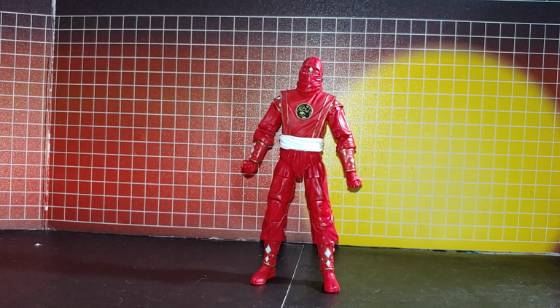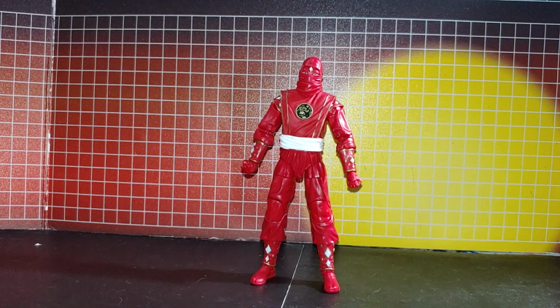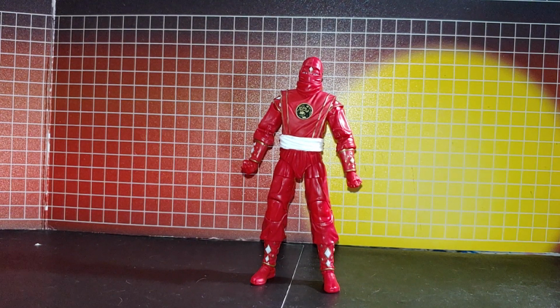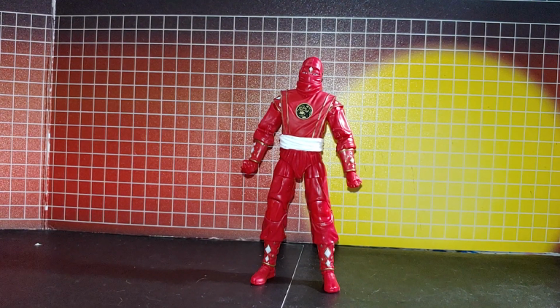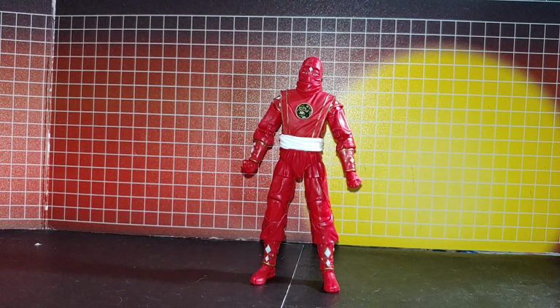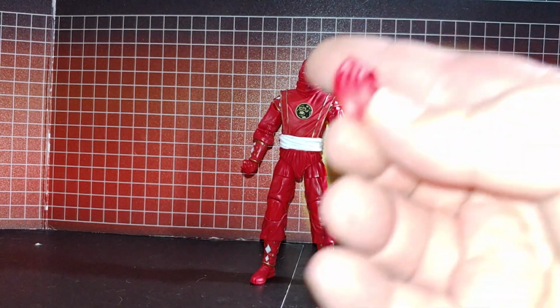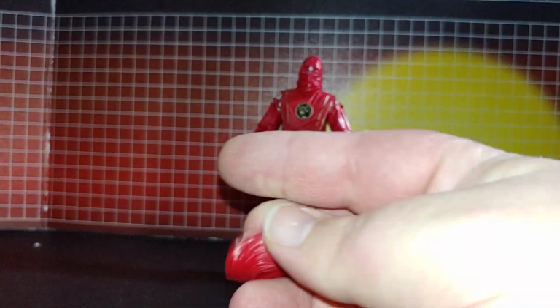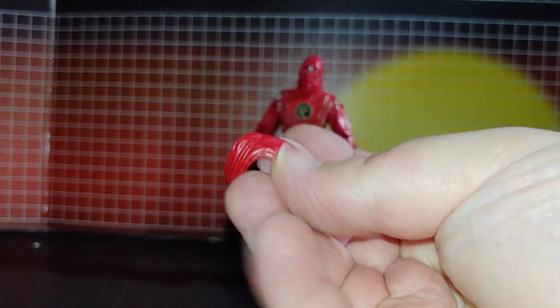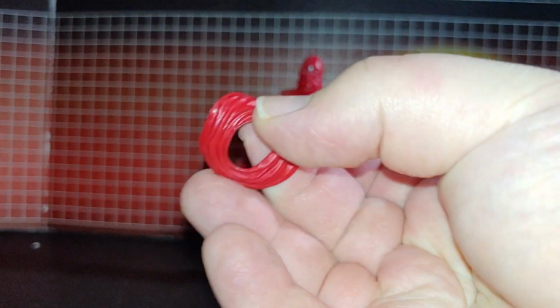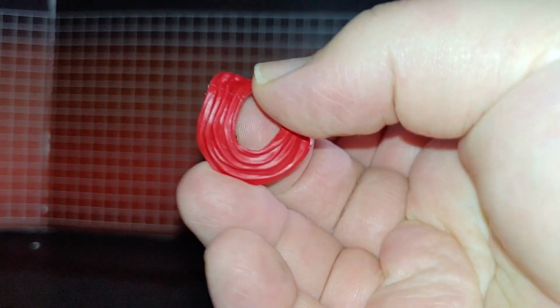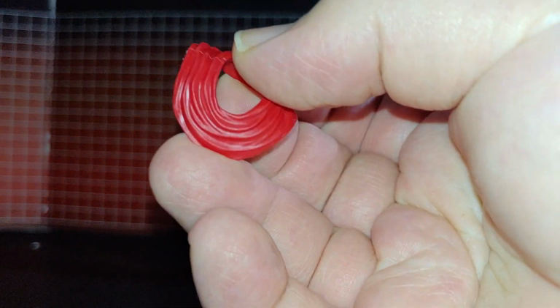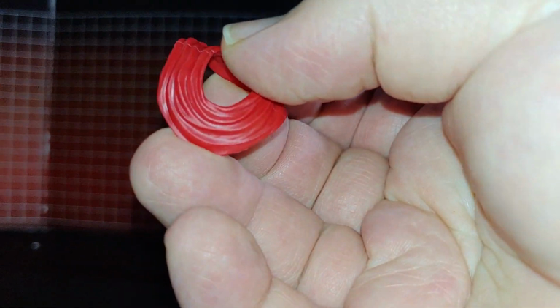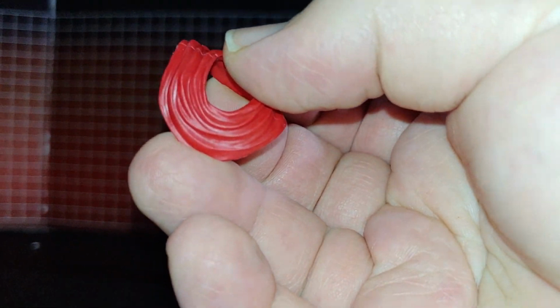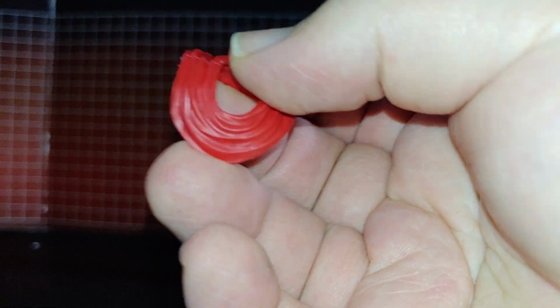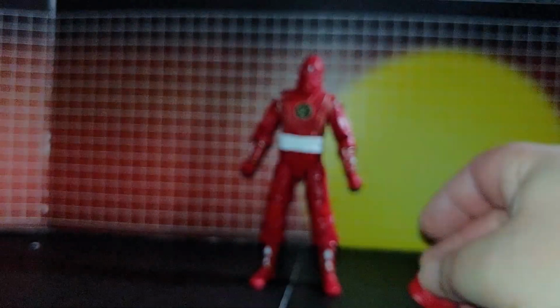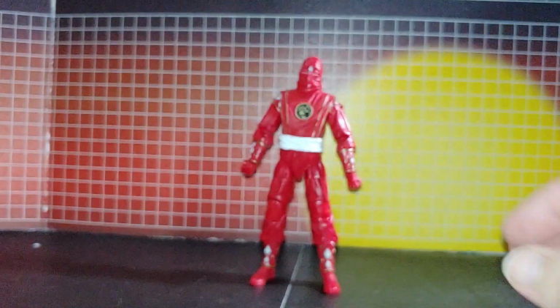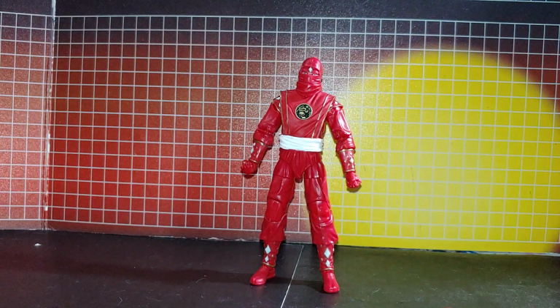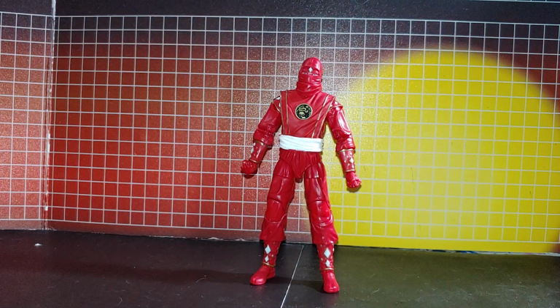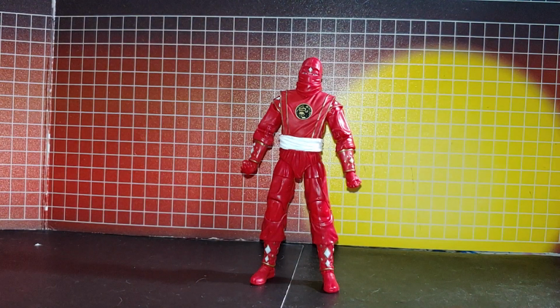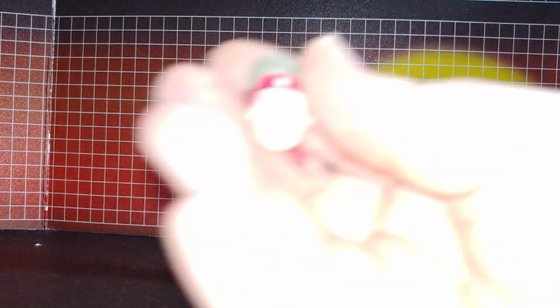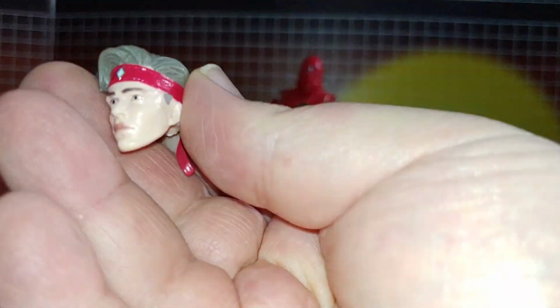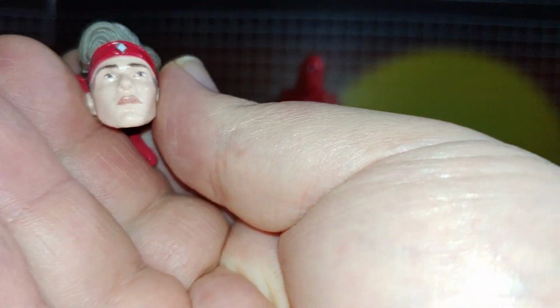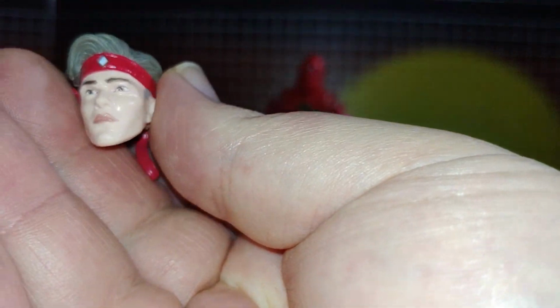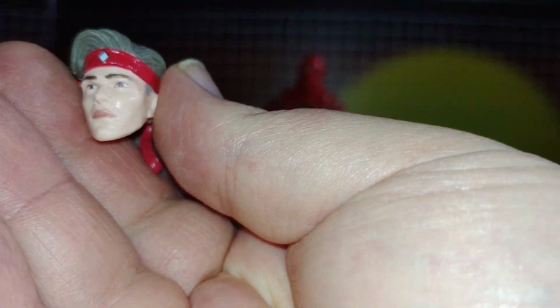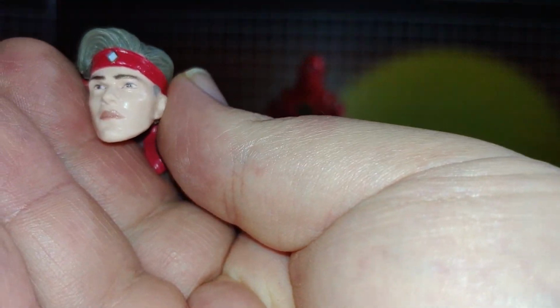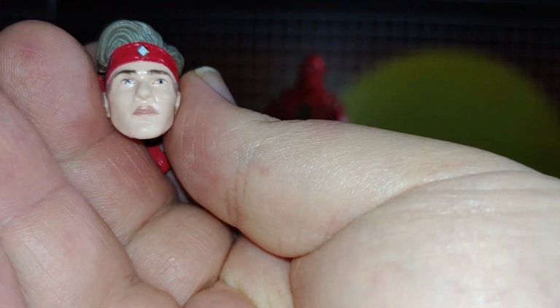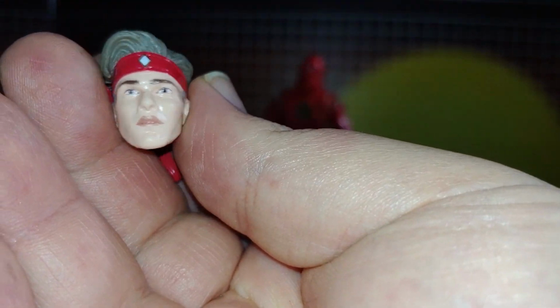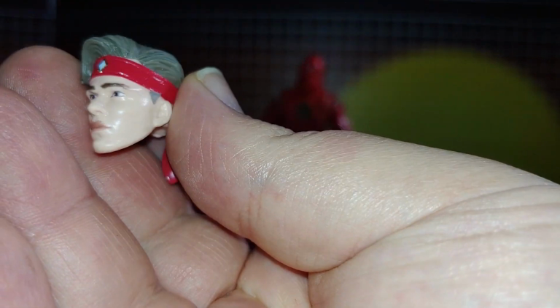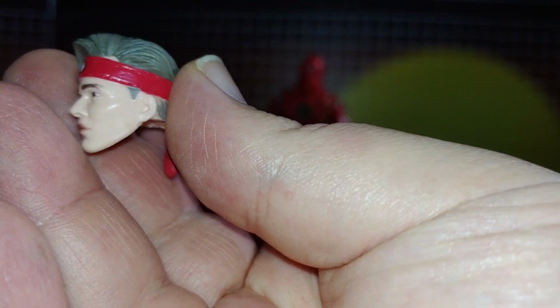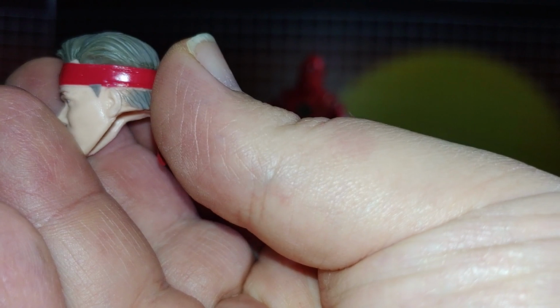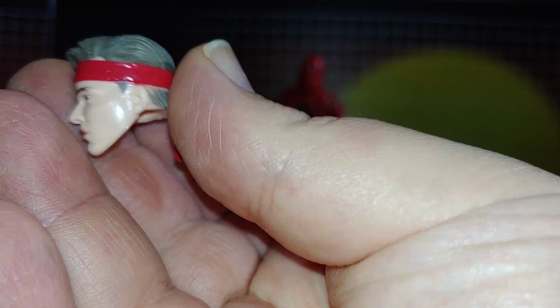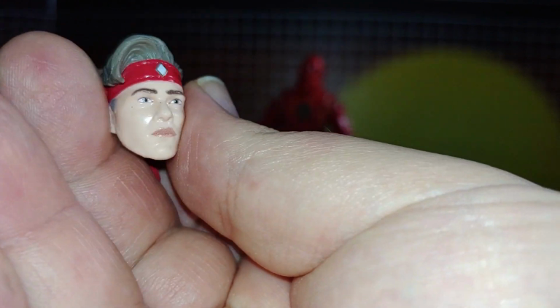And of course he has a collar piece. Shed sculpt. Looks very nice.